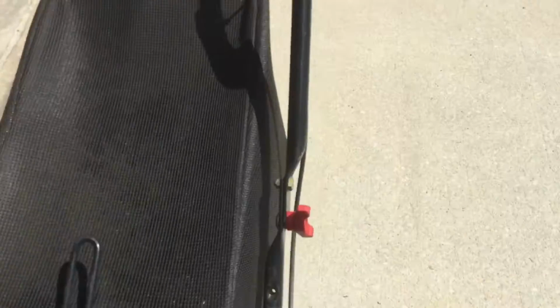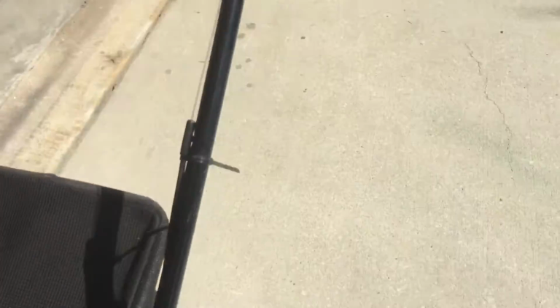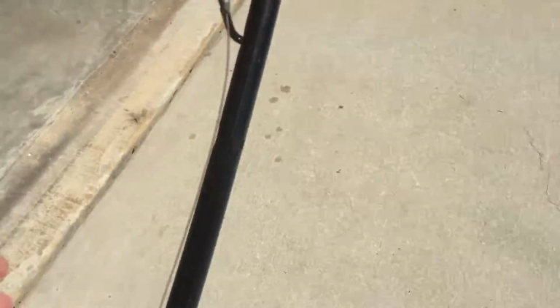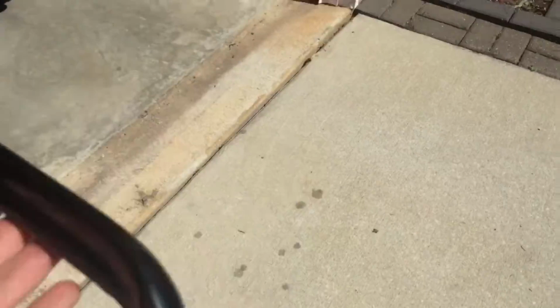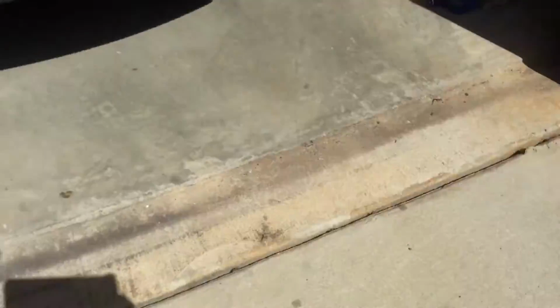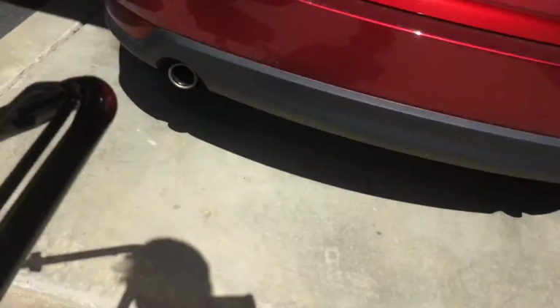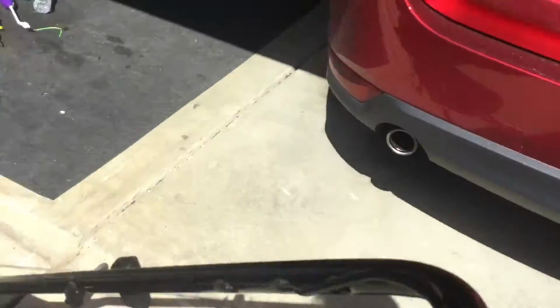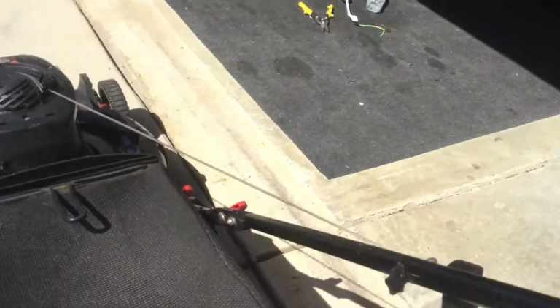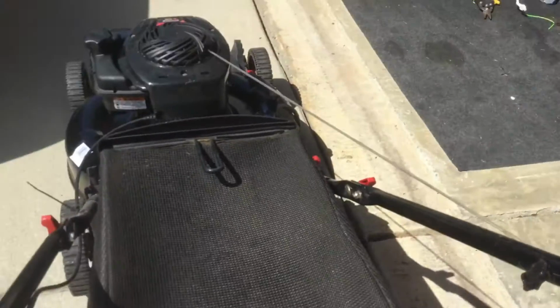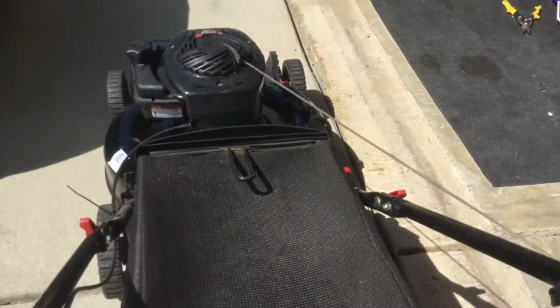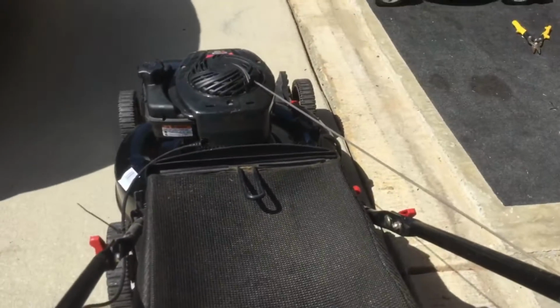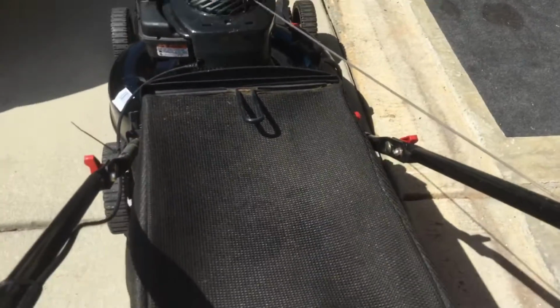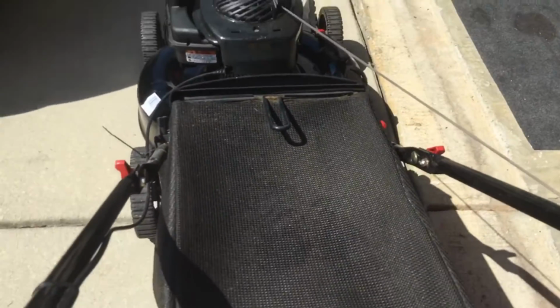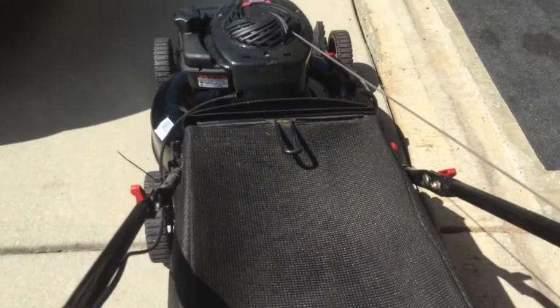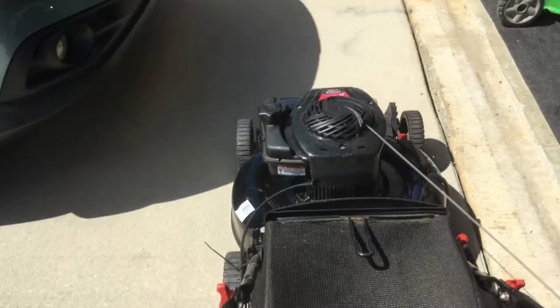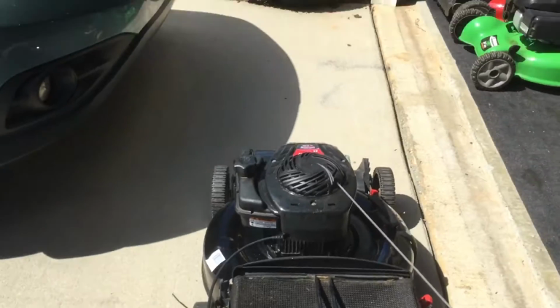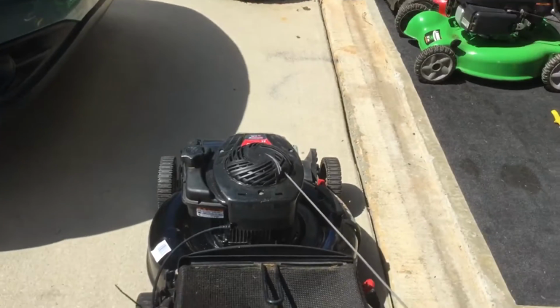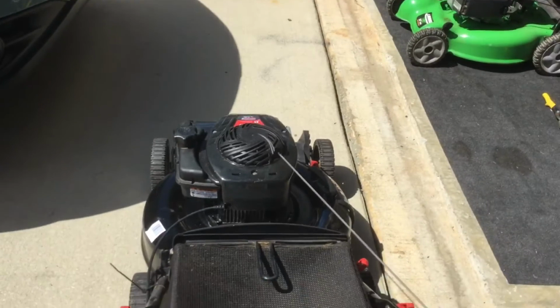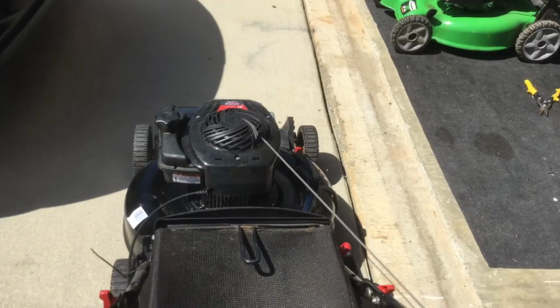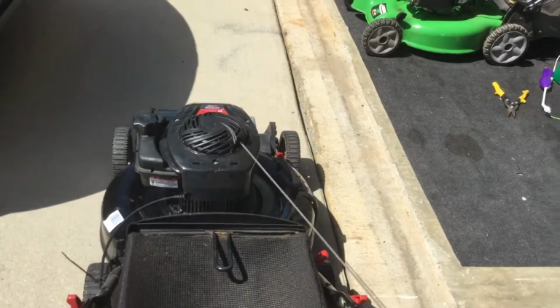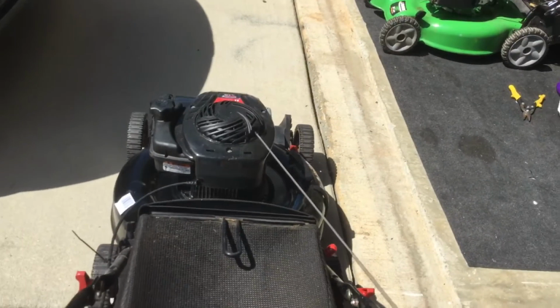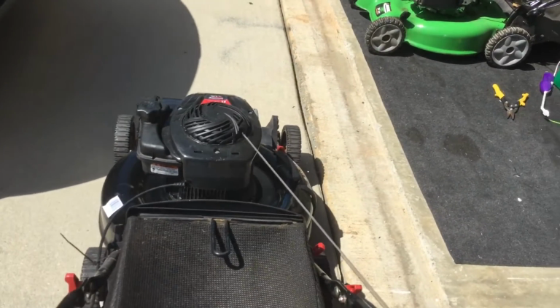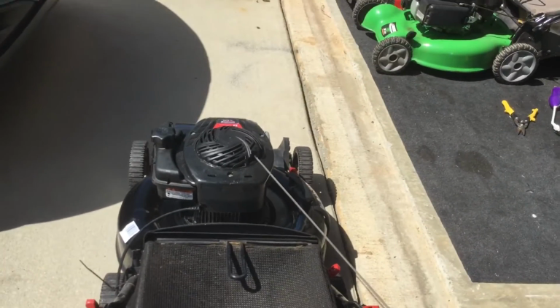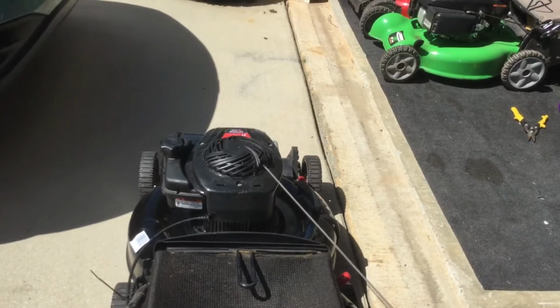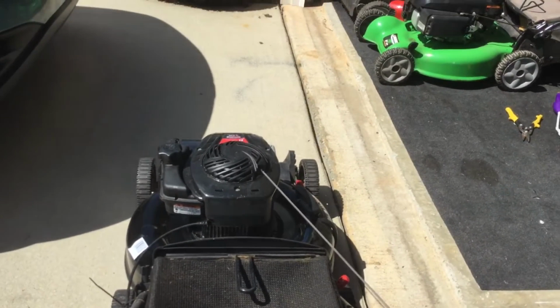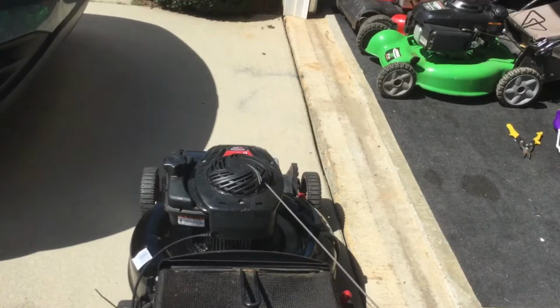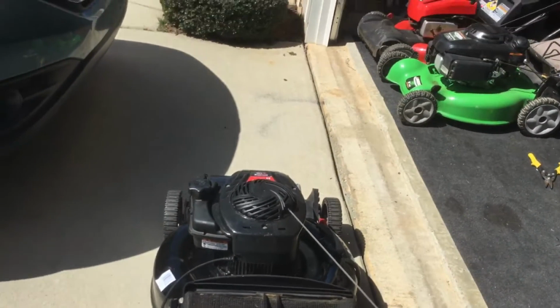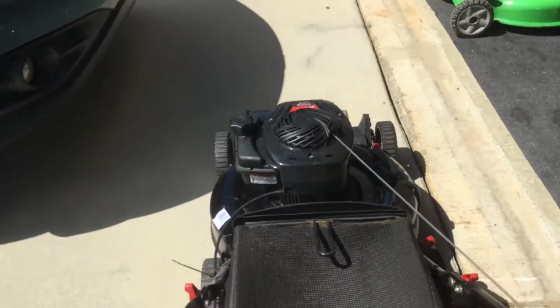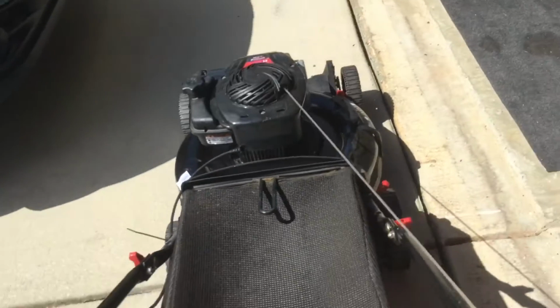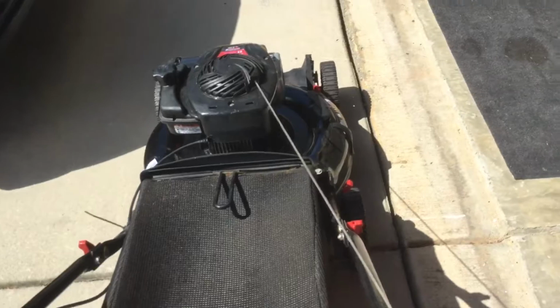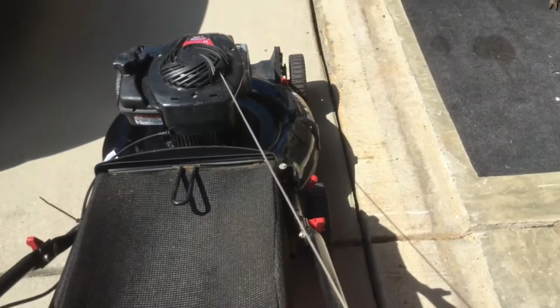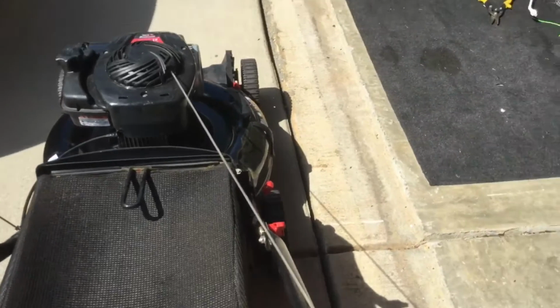So I'm going to start this one up and show you that it works. I paid $50, I'm going to list it for $160 and expect to get $140. That's a $90 profit just to pick it up and take a picture, basically.